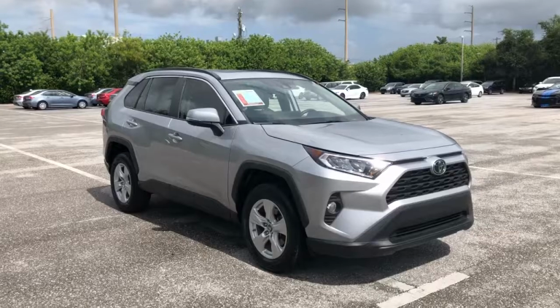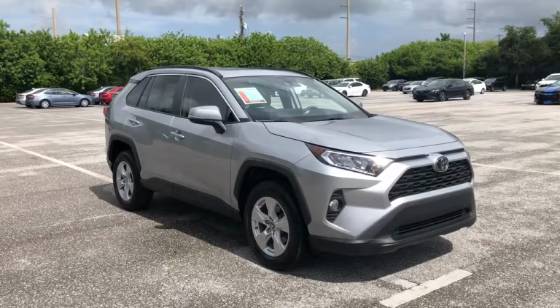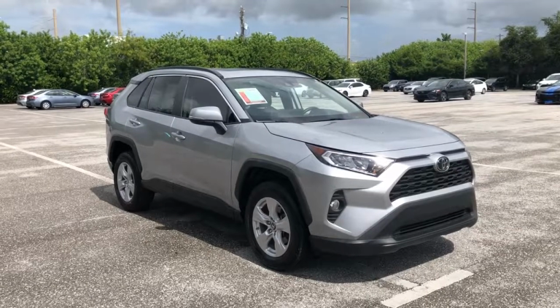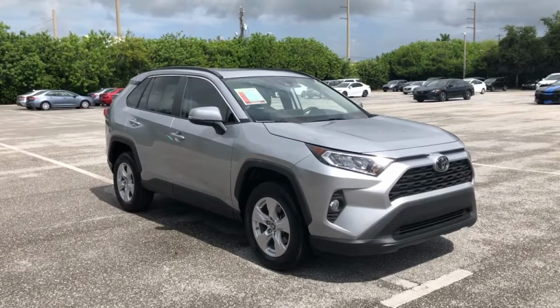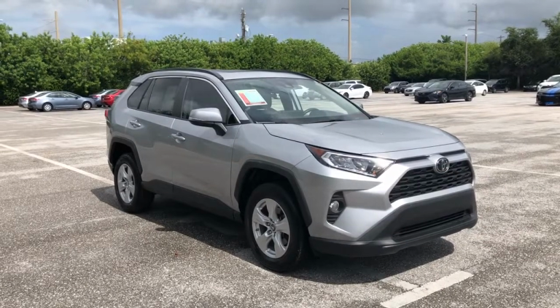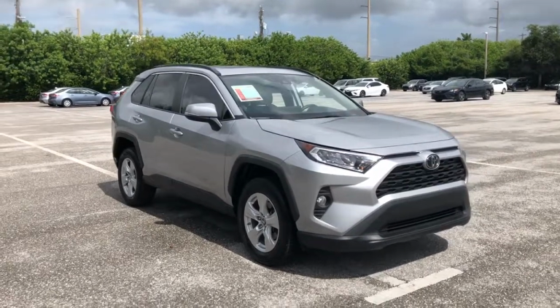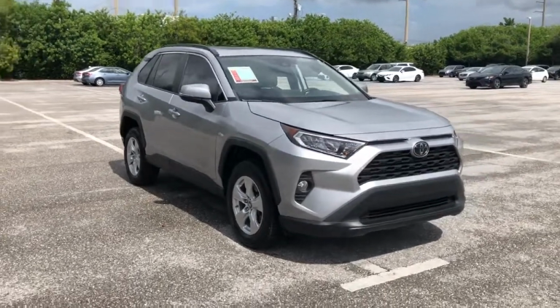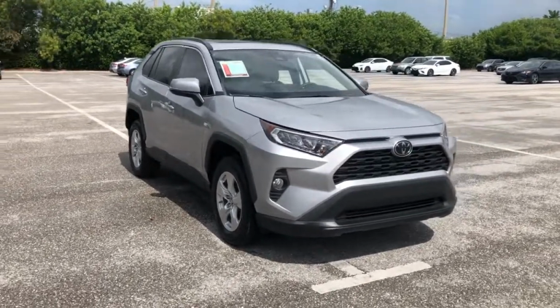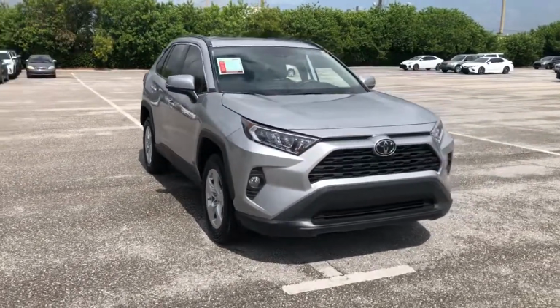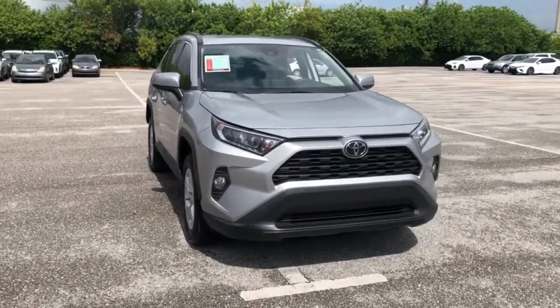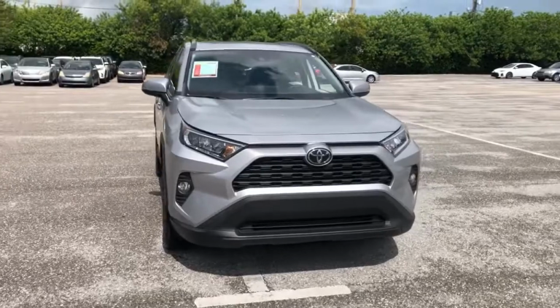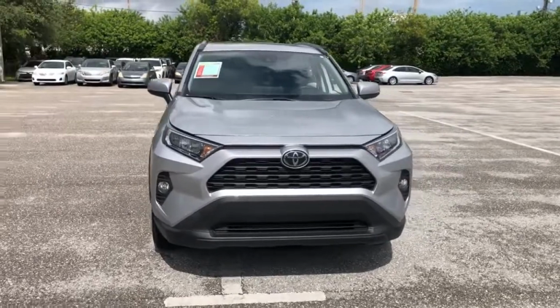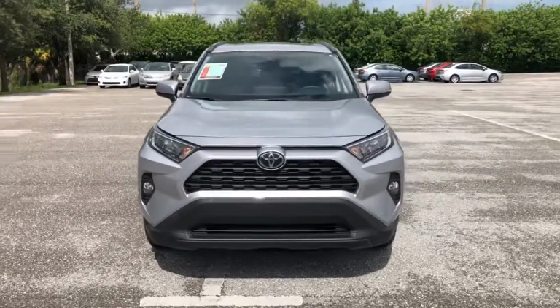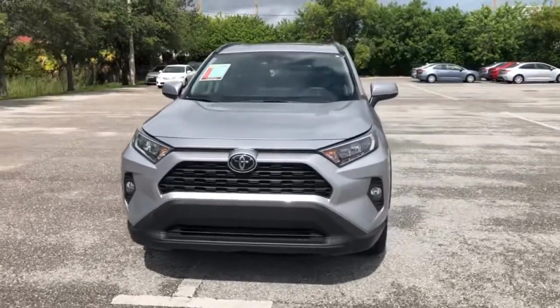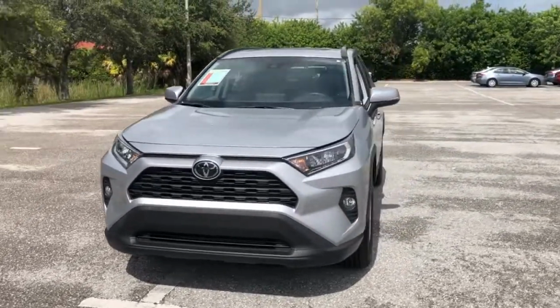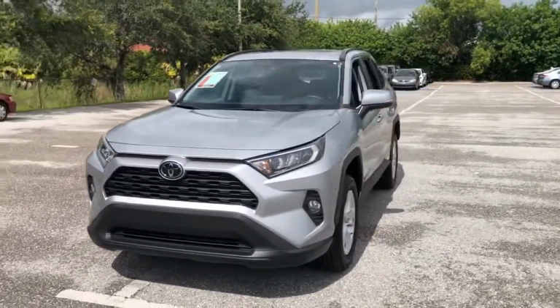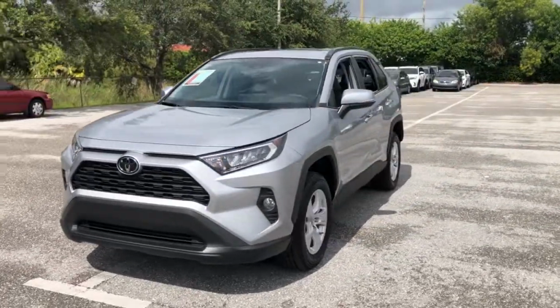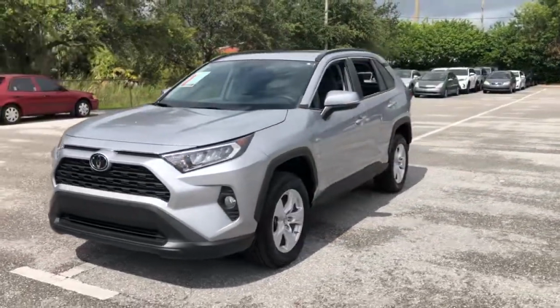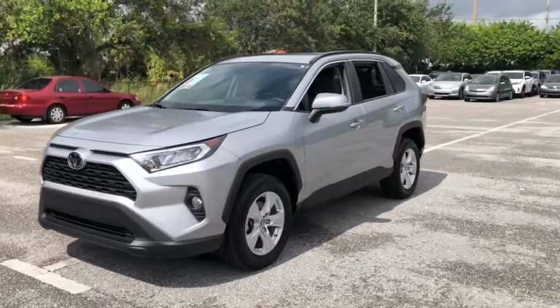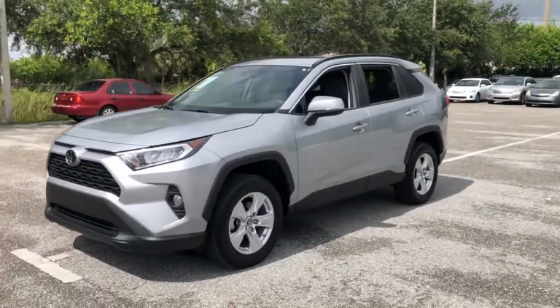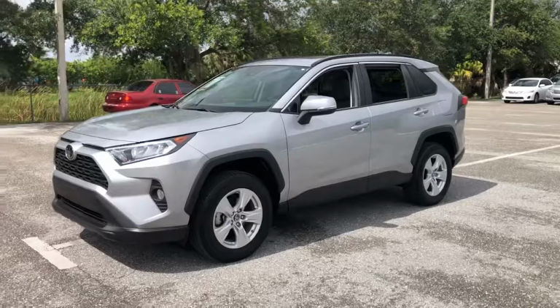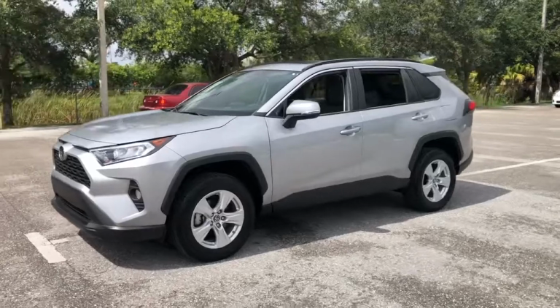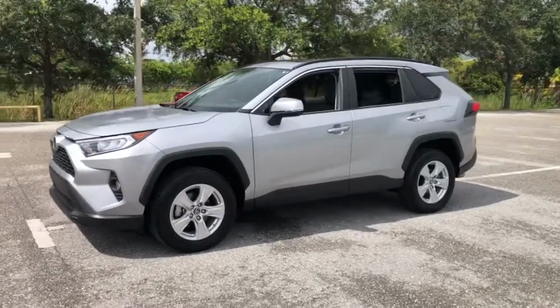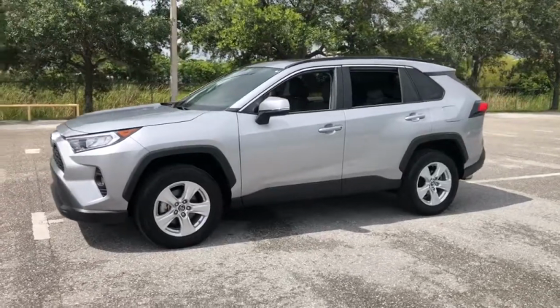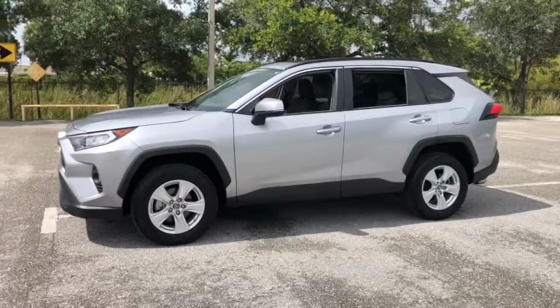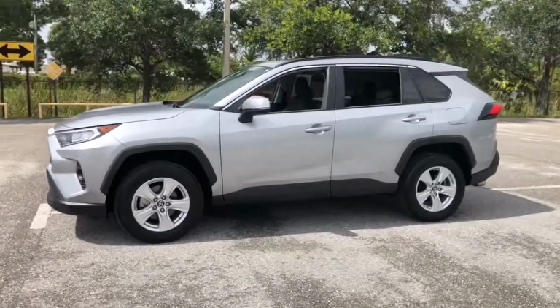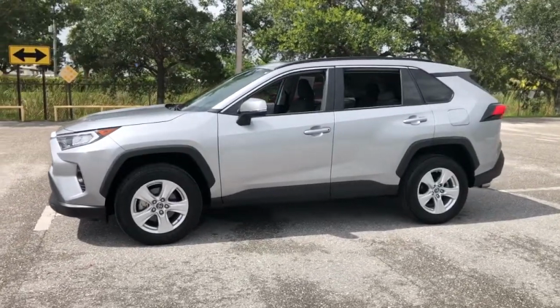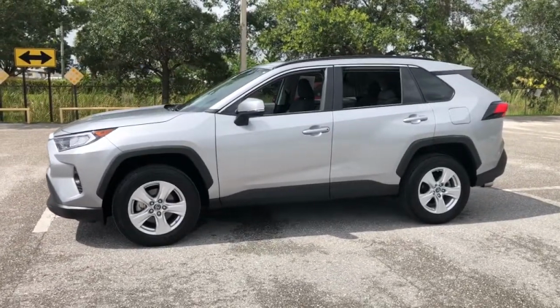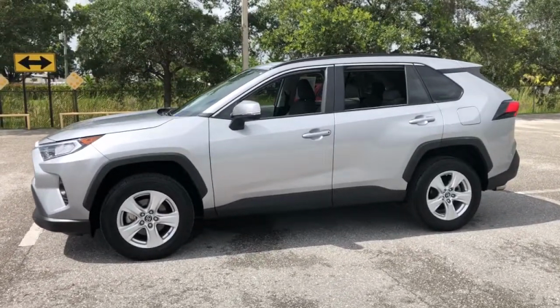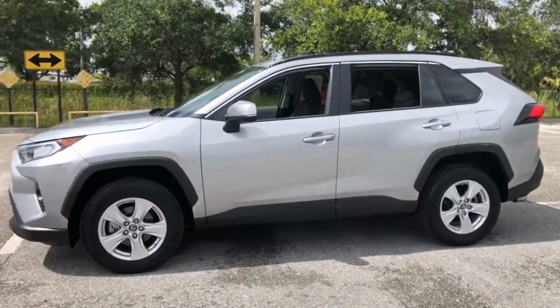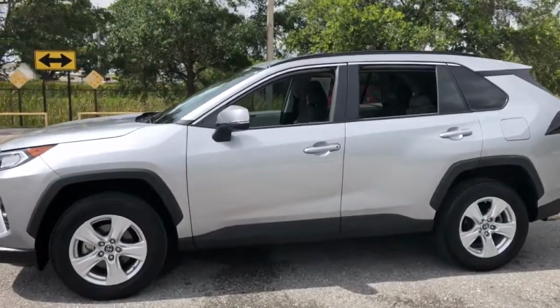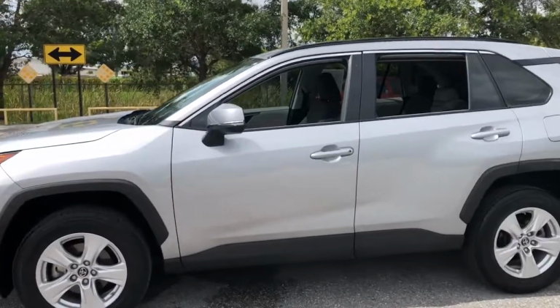You will love the features of this 2019 Toyota RAV4. This vehicle still has fewer than 25,000 miles on the clock, so it won't last long. This can-do RAV4 puts fun, refined comfort and capability into your daily drive.